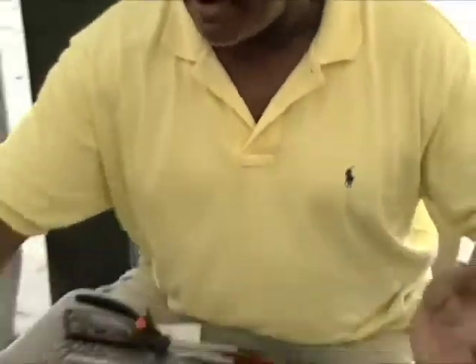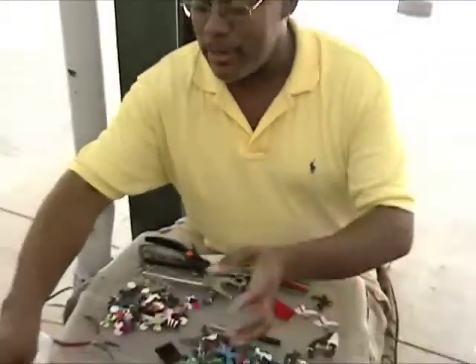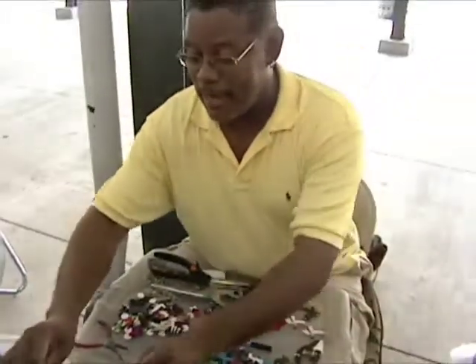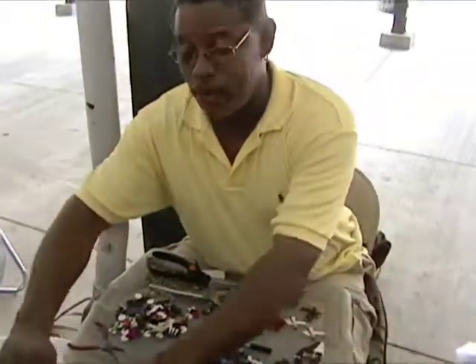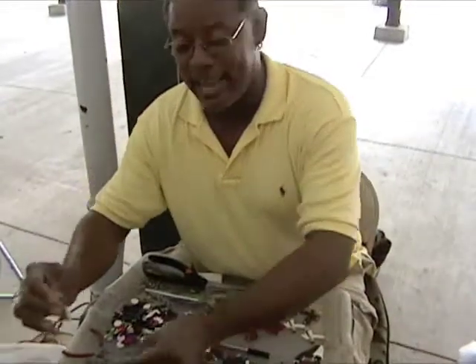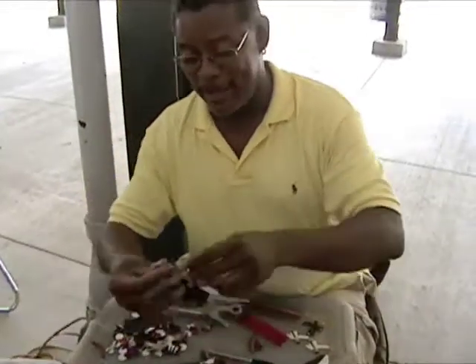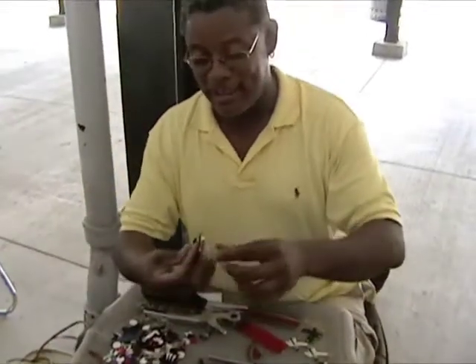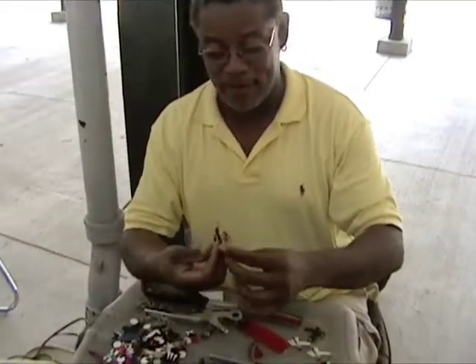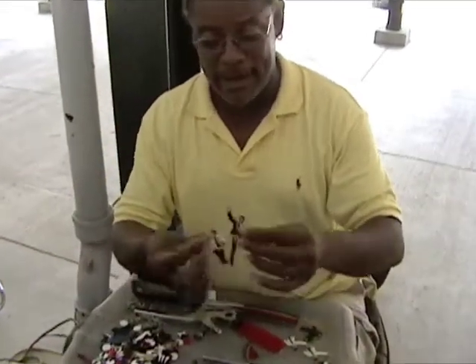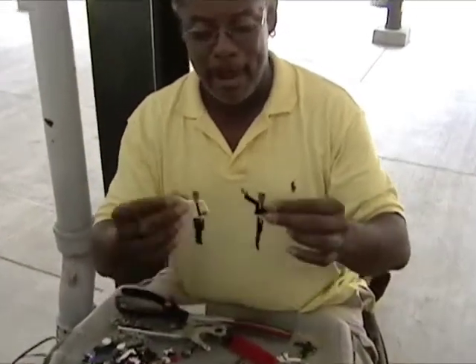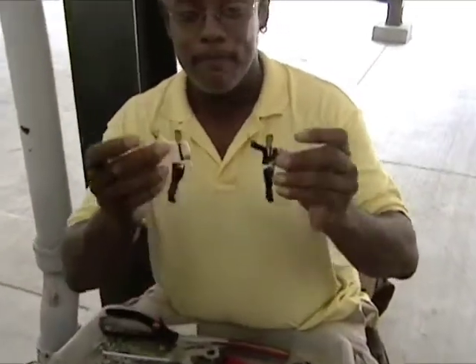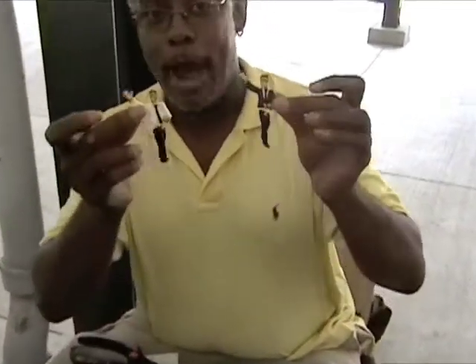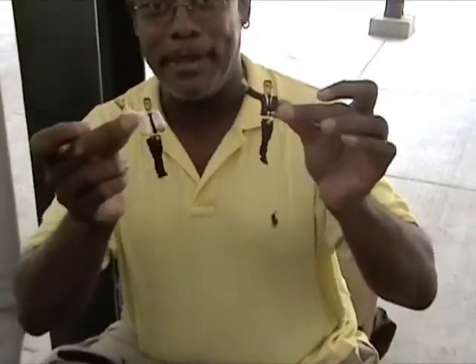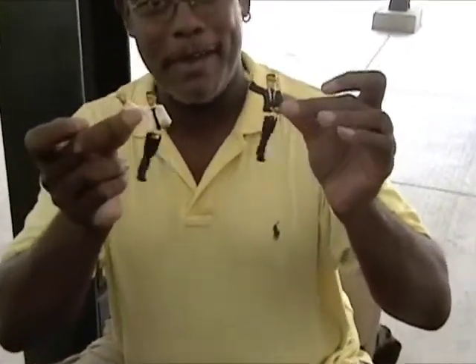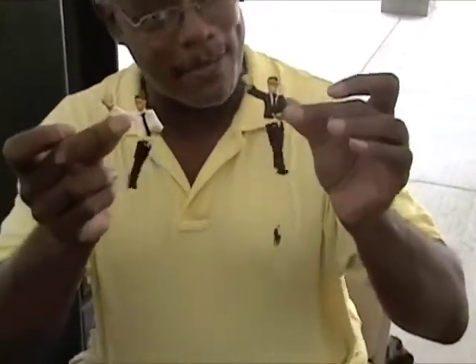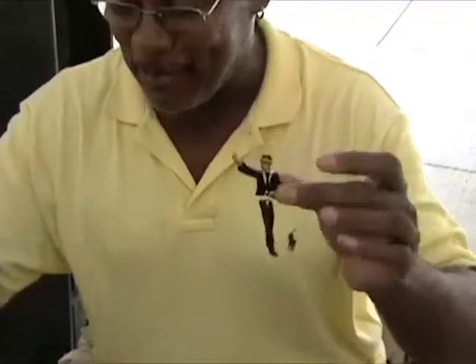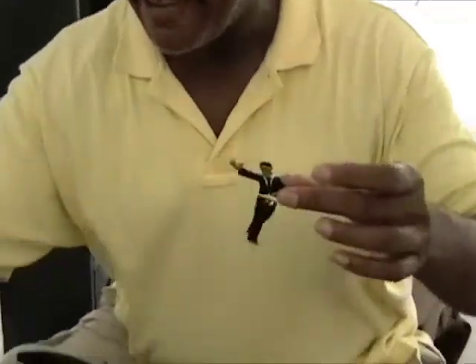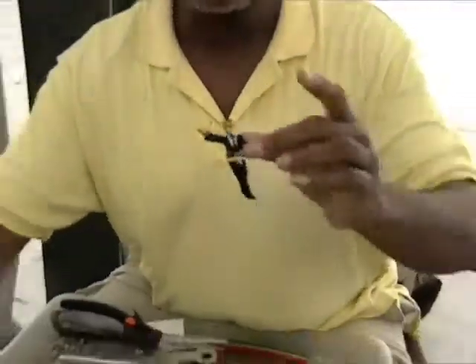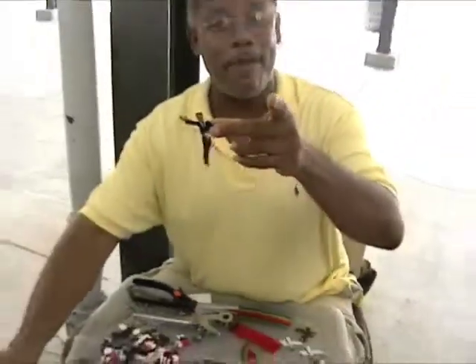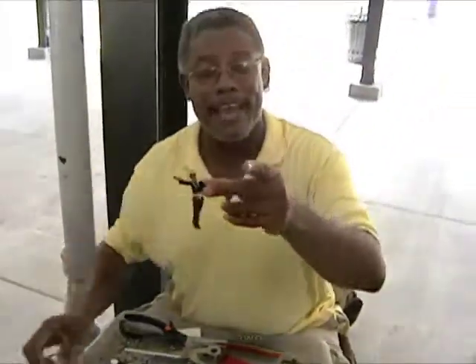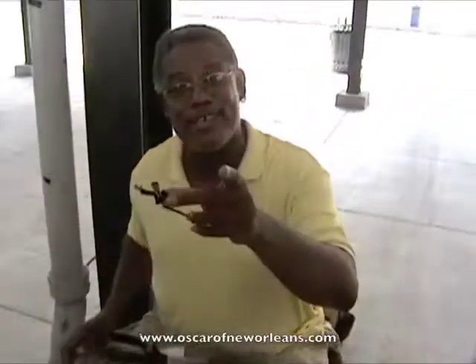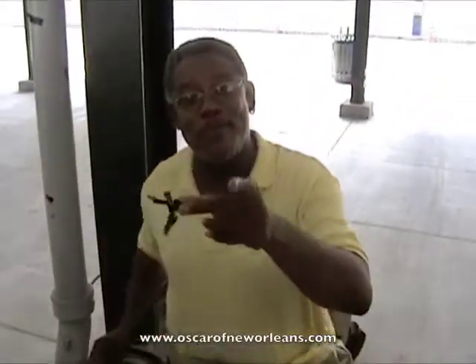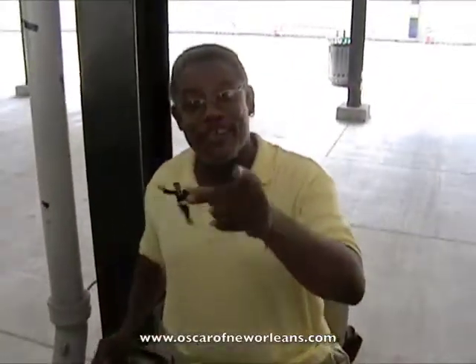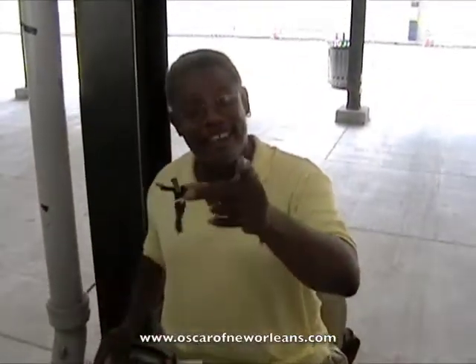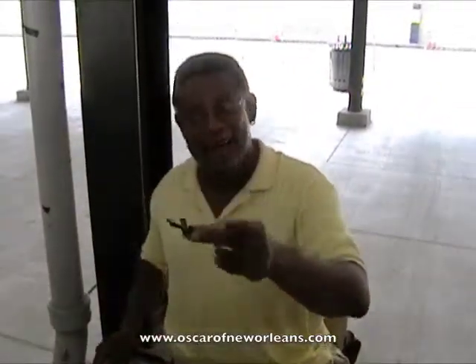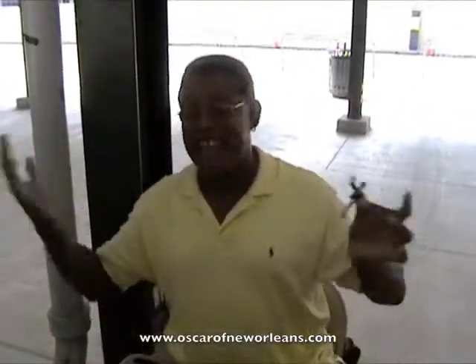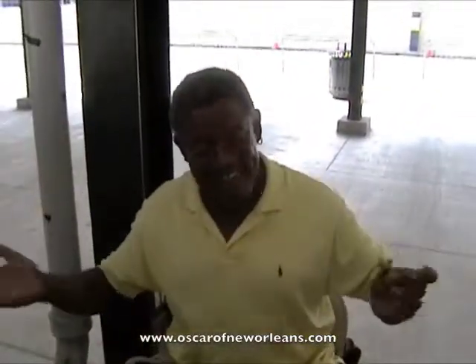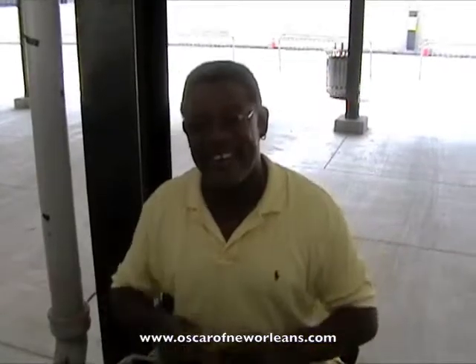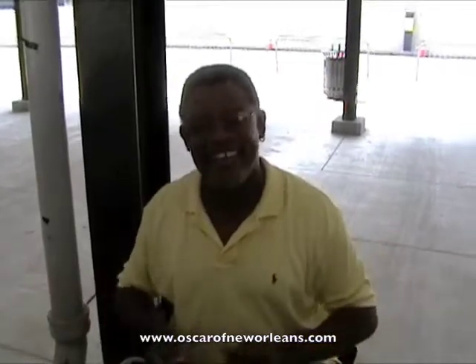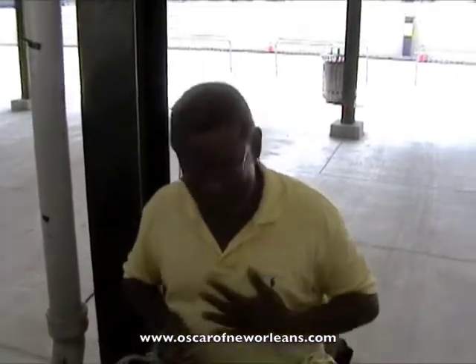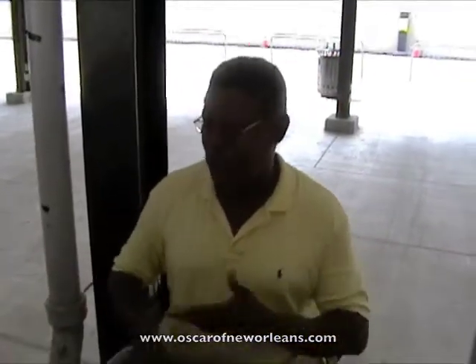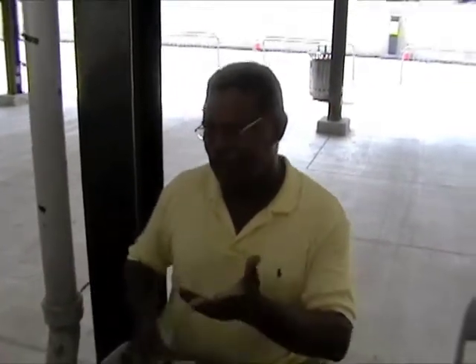My newest pen that I'm really excited about that I can share with everybody — my Obama pen — among other things. You can check out my website, OscarOfNewOrleans.com, and see everything you need to know. Thank you. Shameless plug.